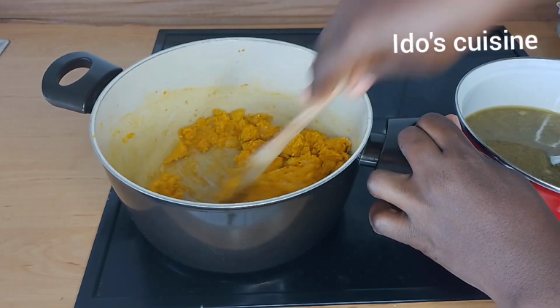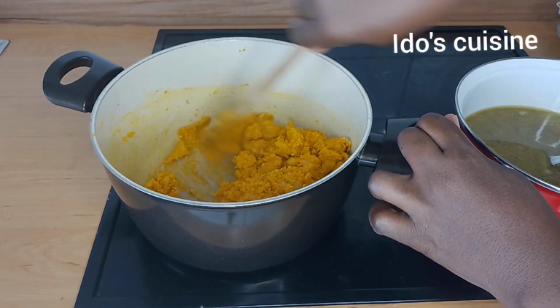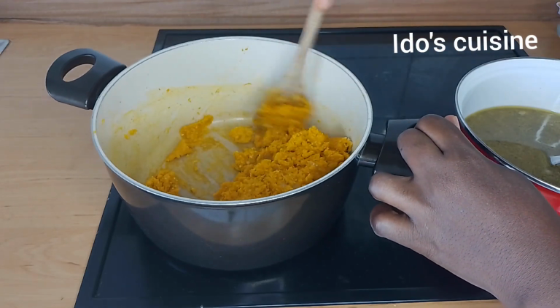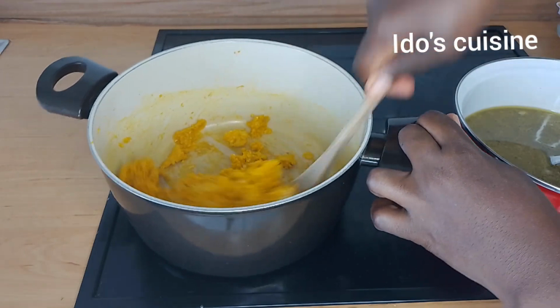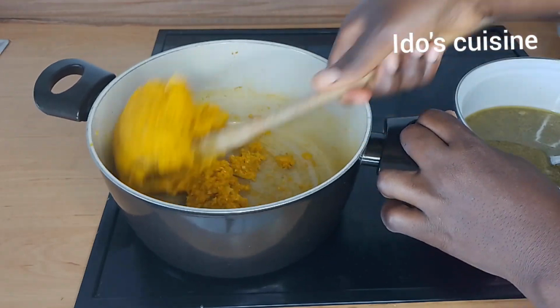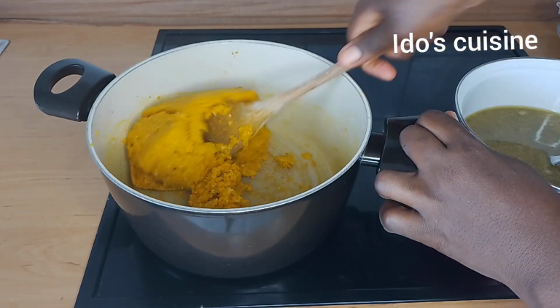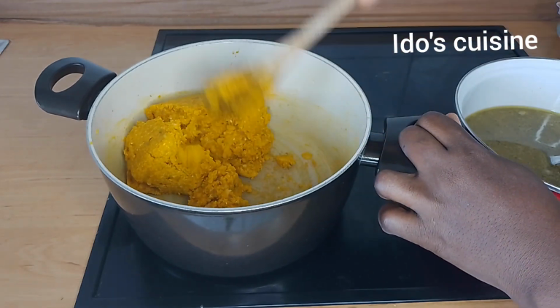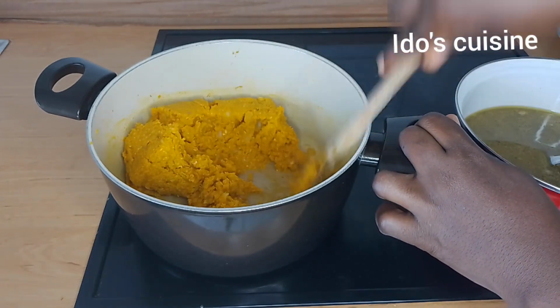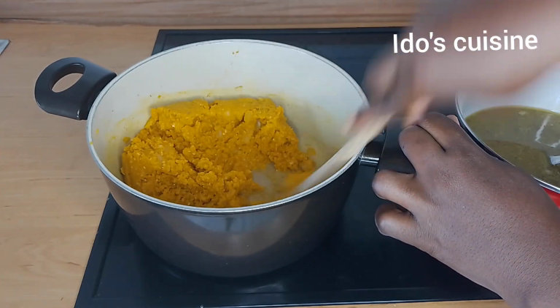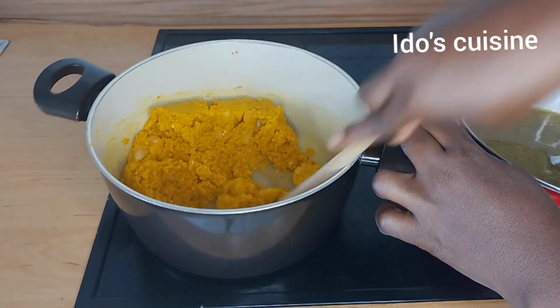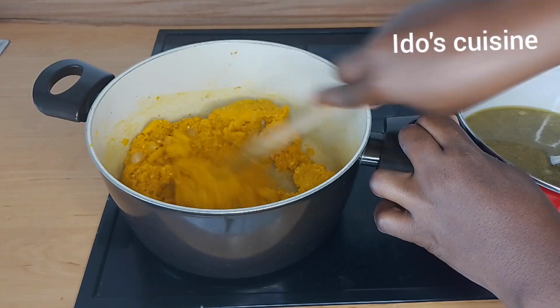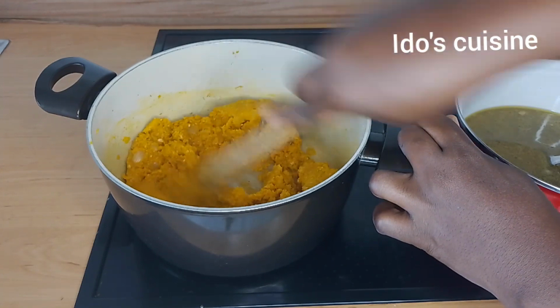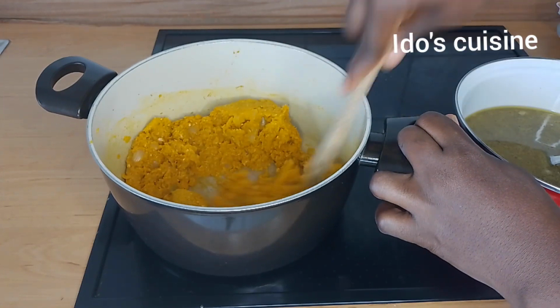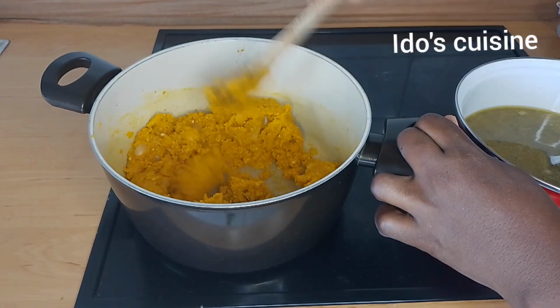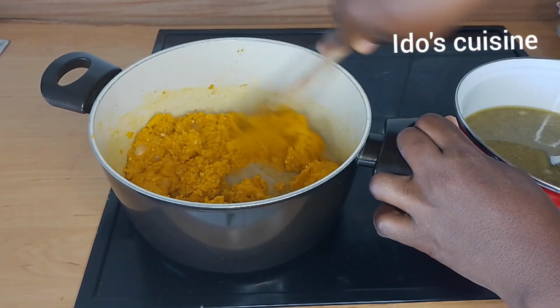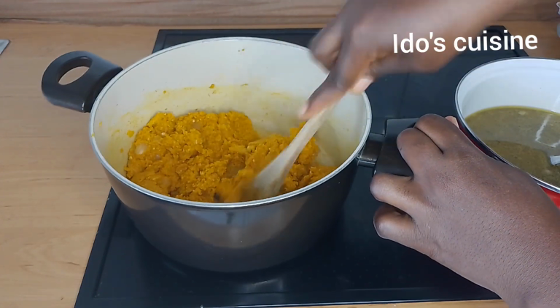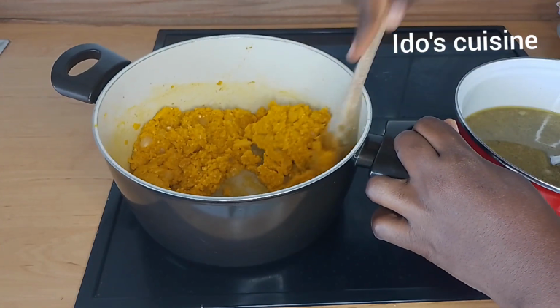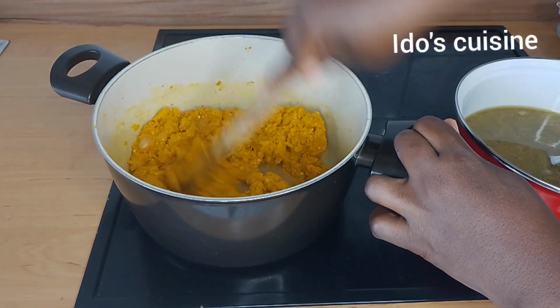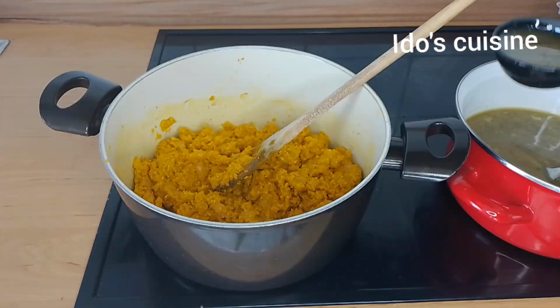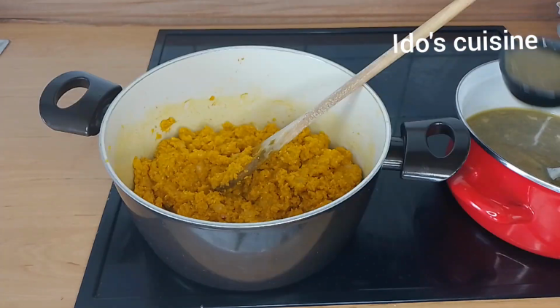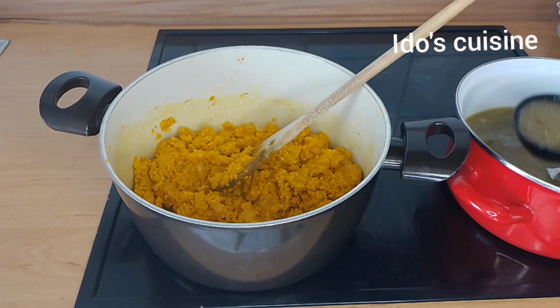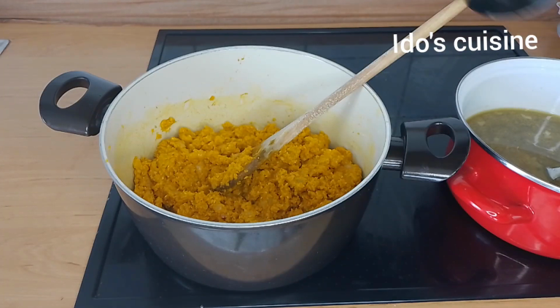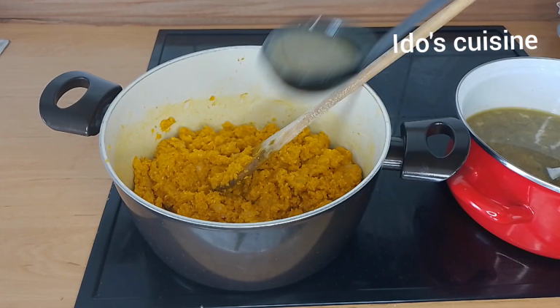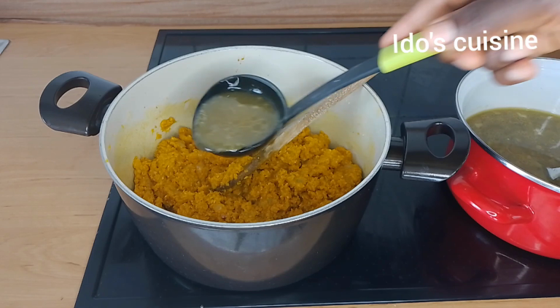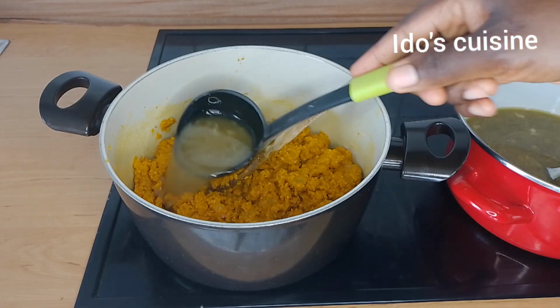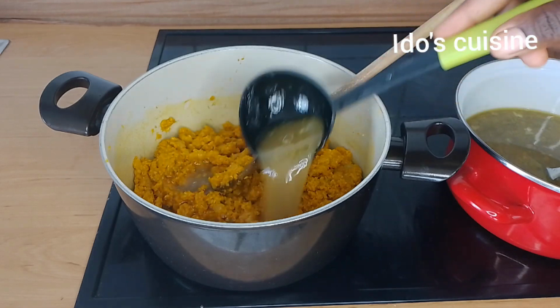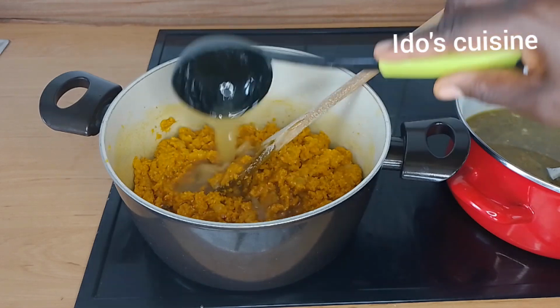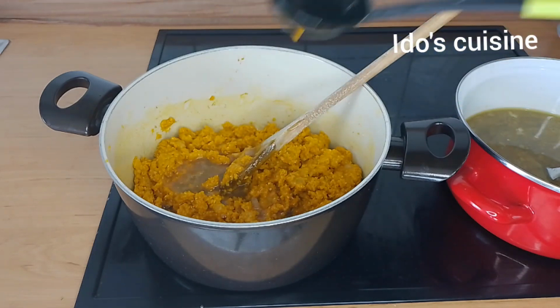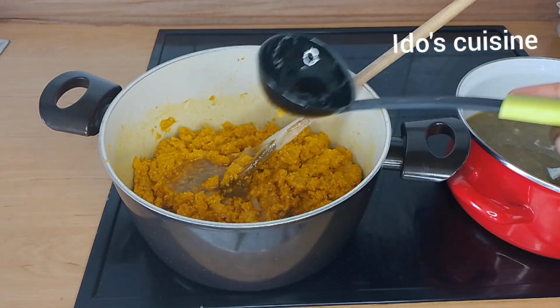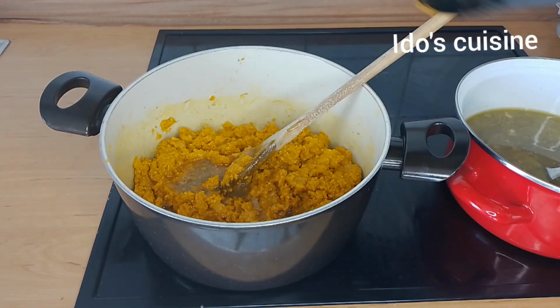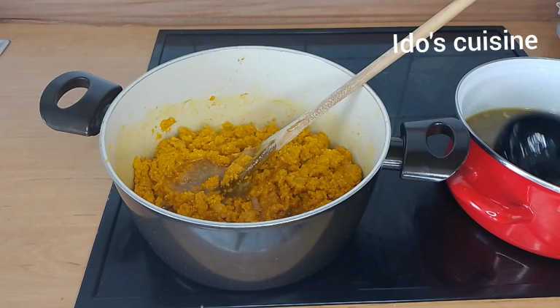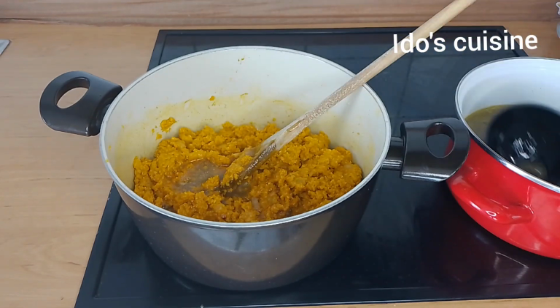You can actually roast your egusi seeds before using them to cook — this will bring in additional flavor and aroma. Please do not forget to give this video a like, share, and also drop me your thoughts on how you prepare your egusi soup.